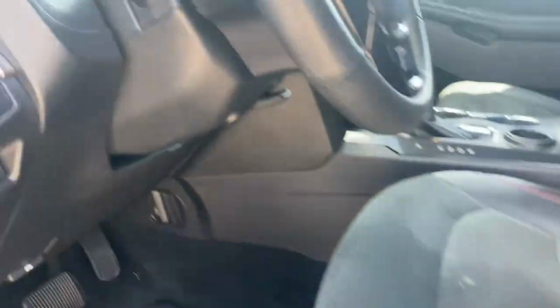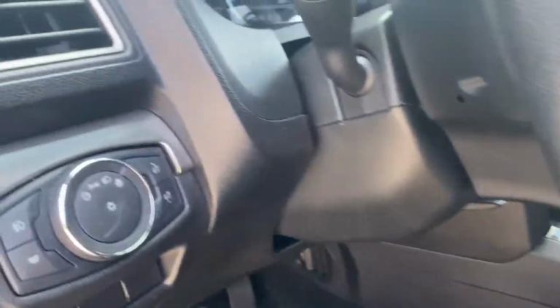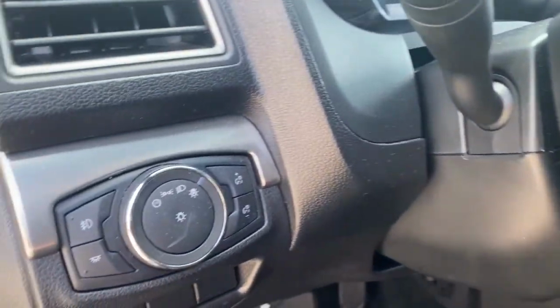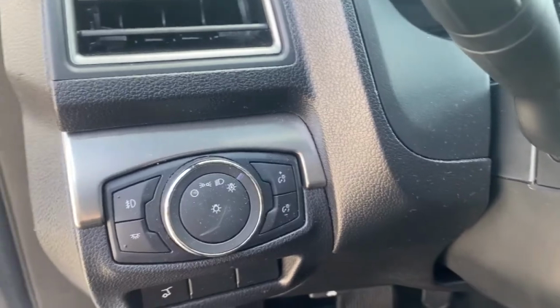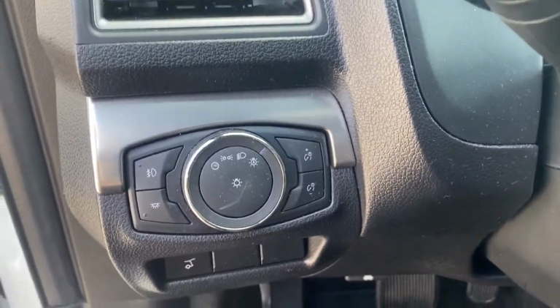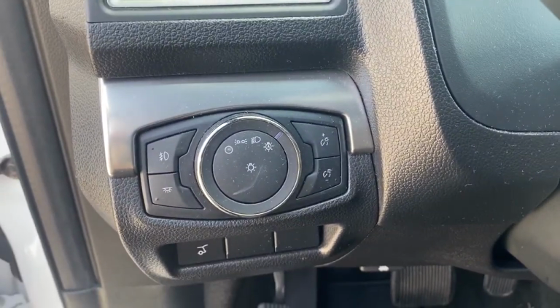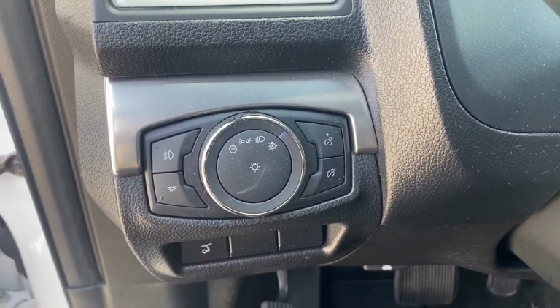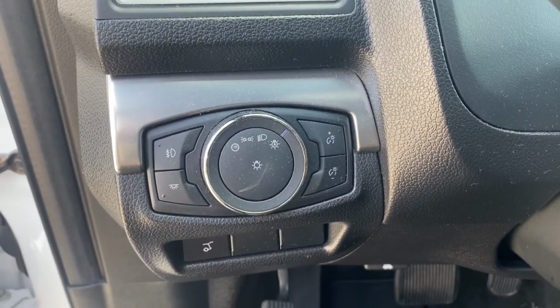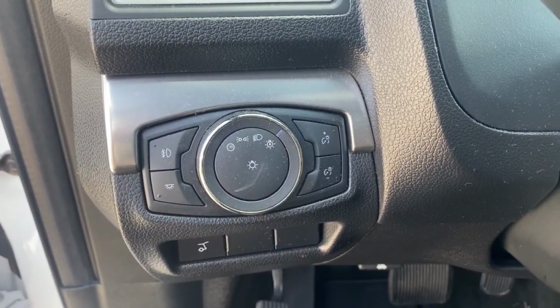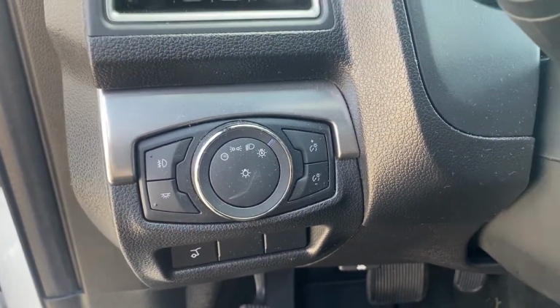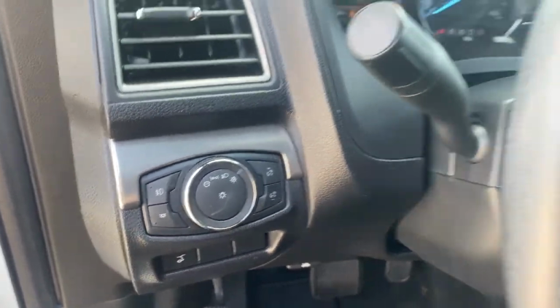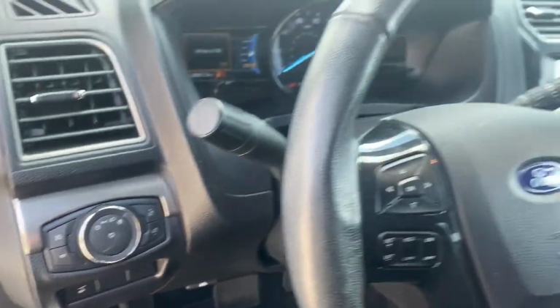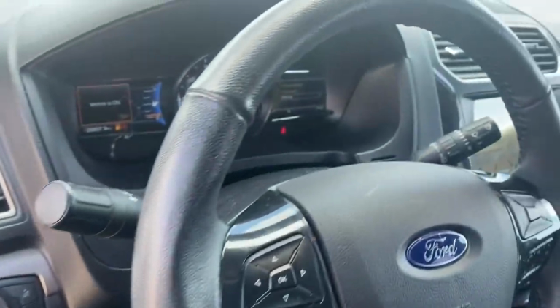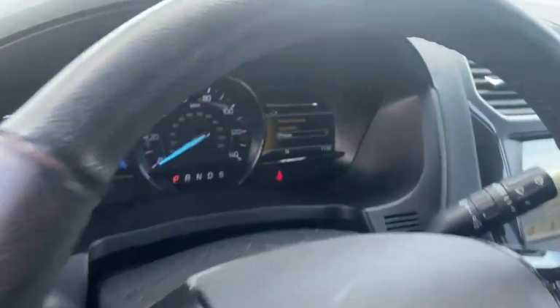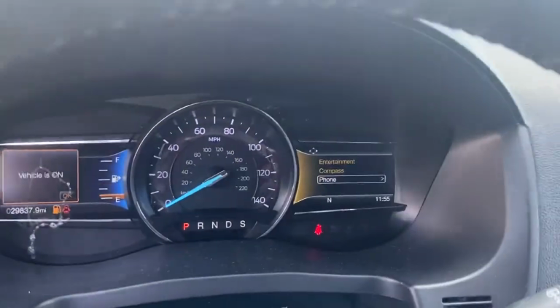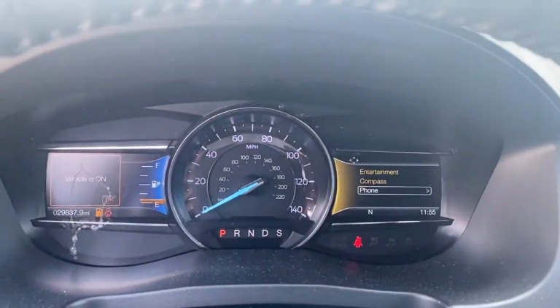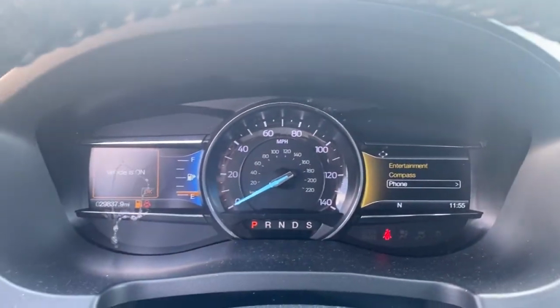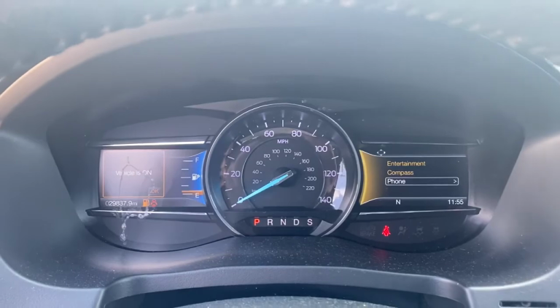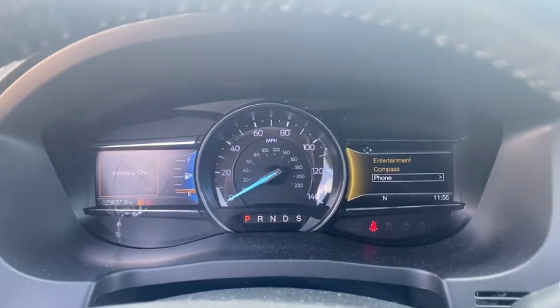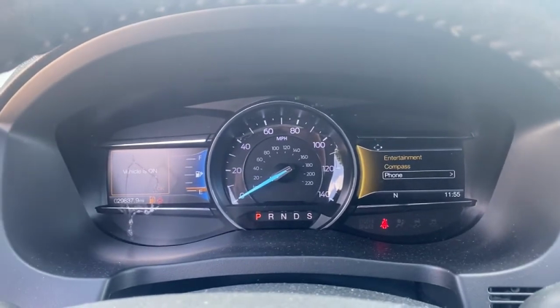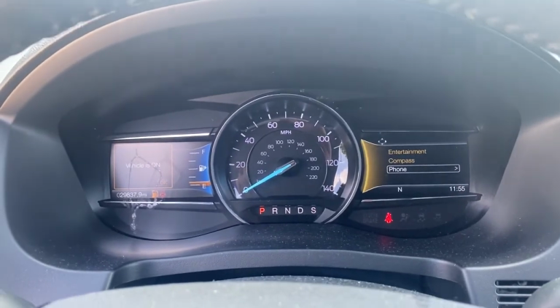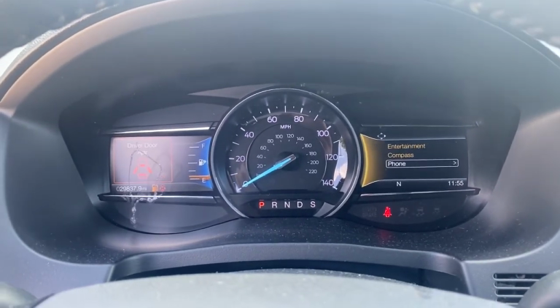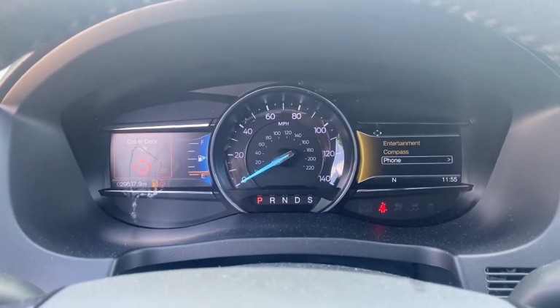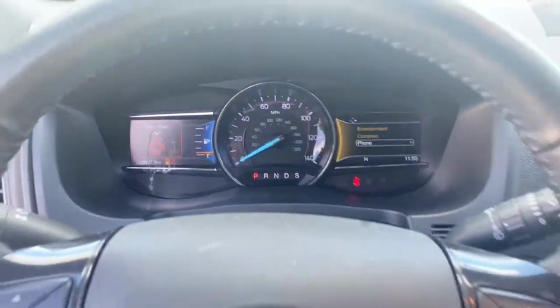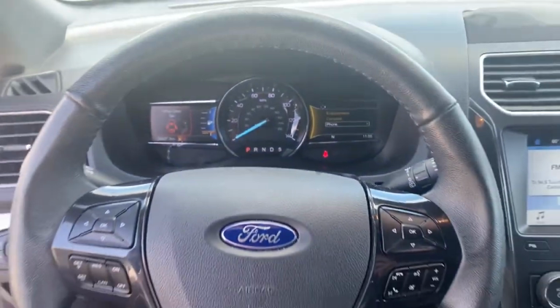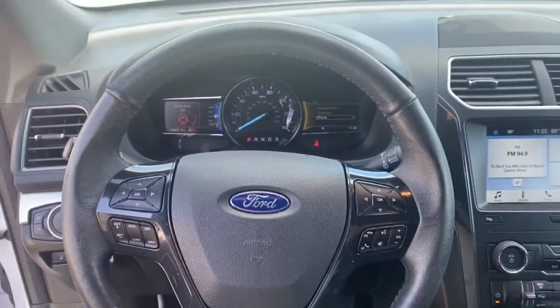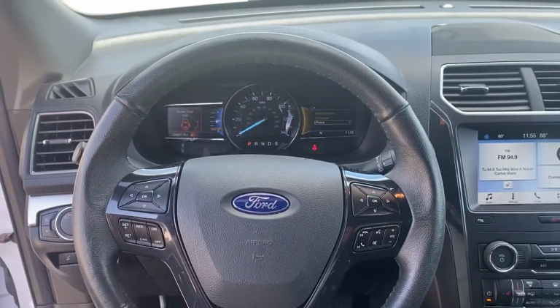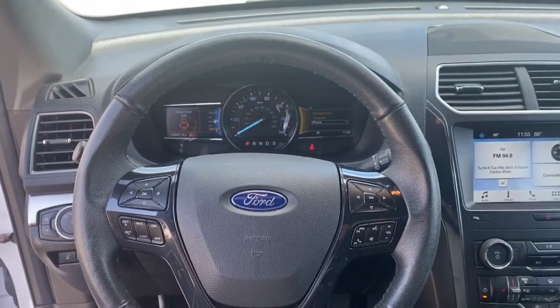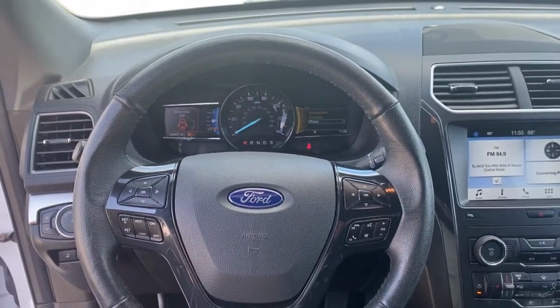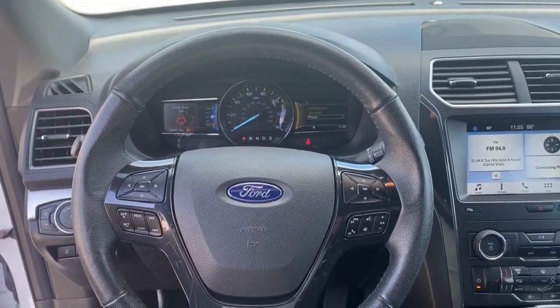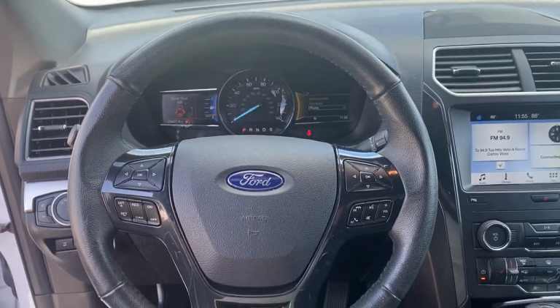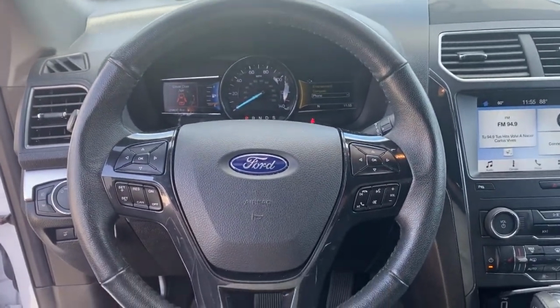Hard-working meets tall, bold, and handsome in this capable Explorer. Come in for a test drive today and see for yourself. Our professional staff looks forward to giving you excellent service.